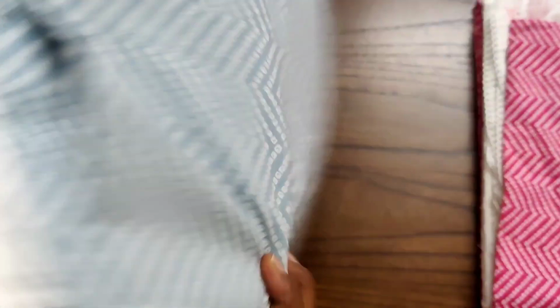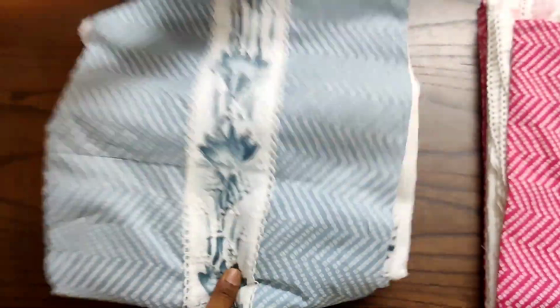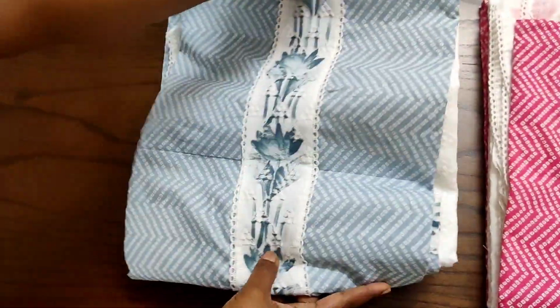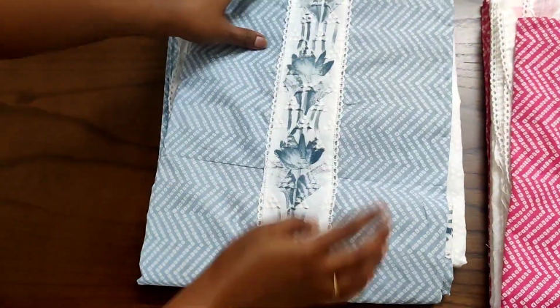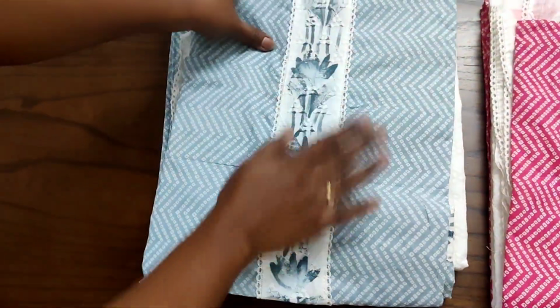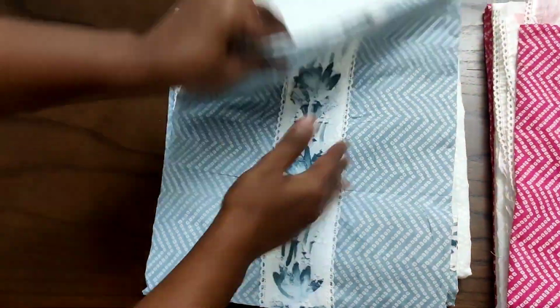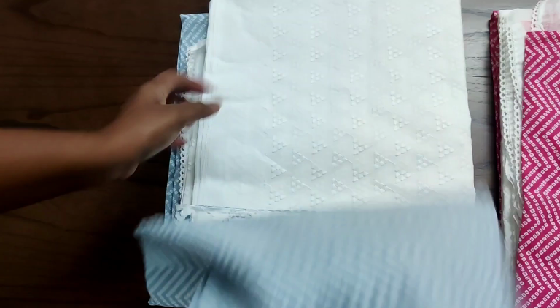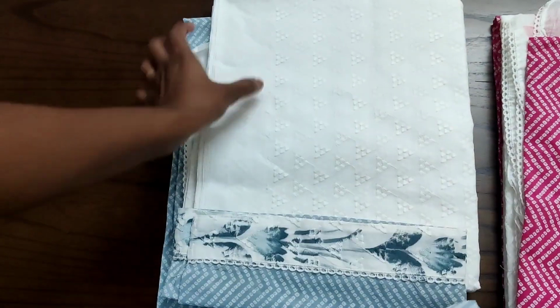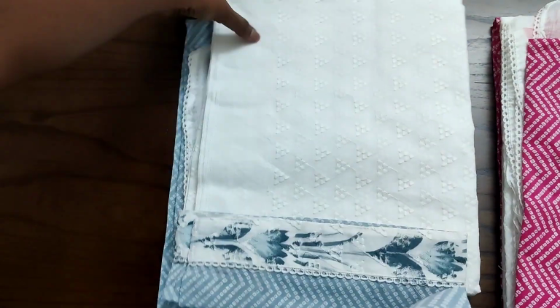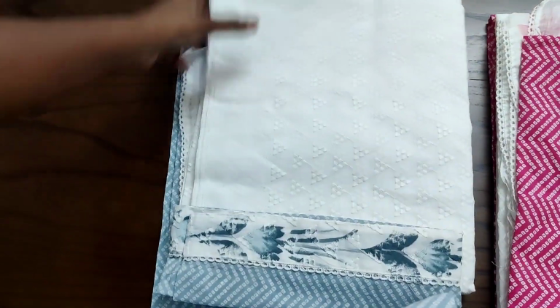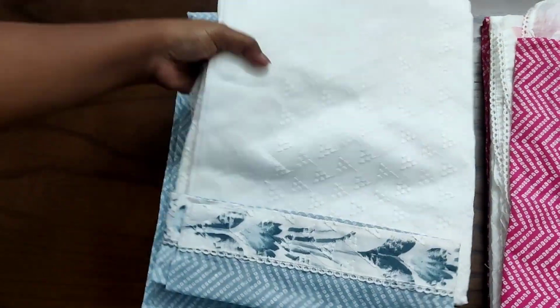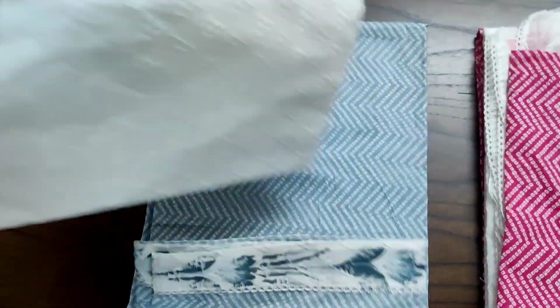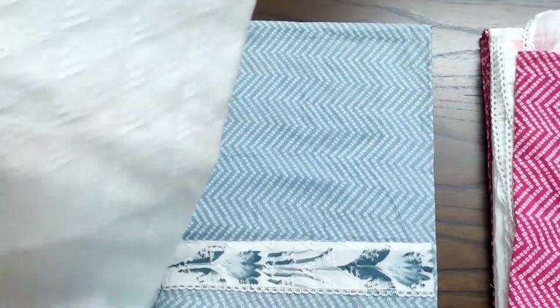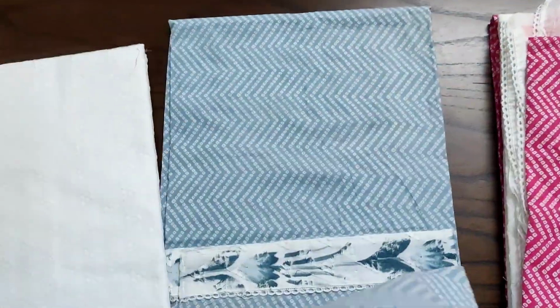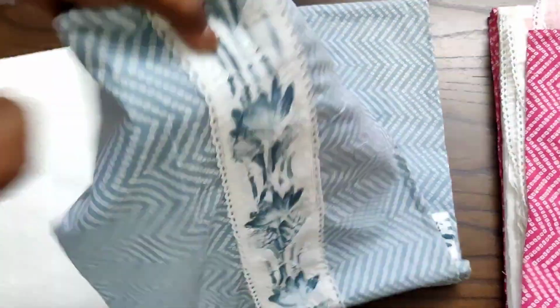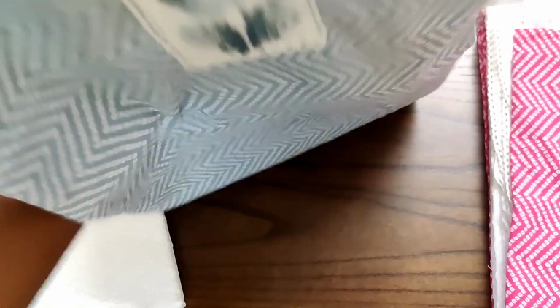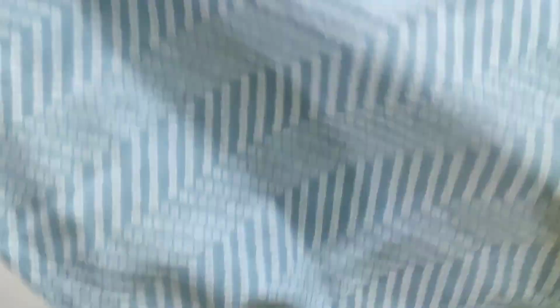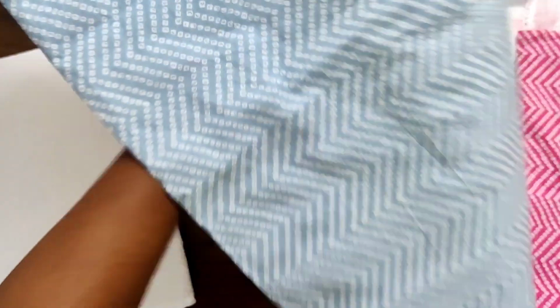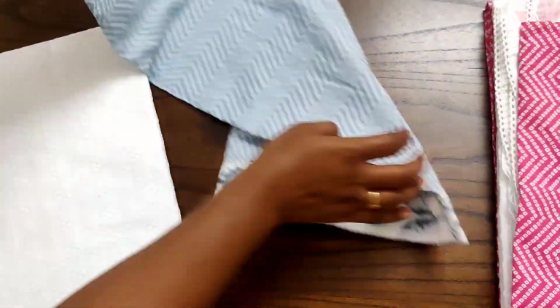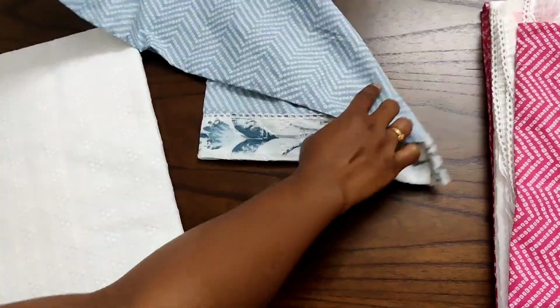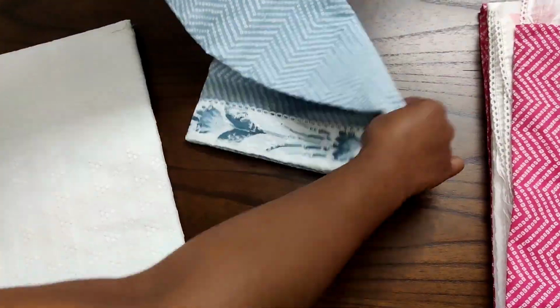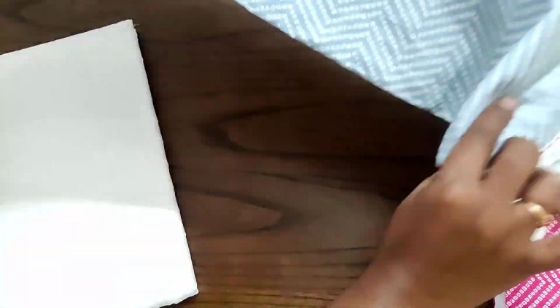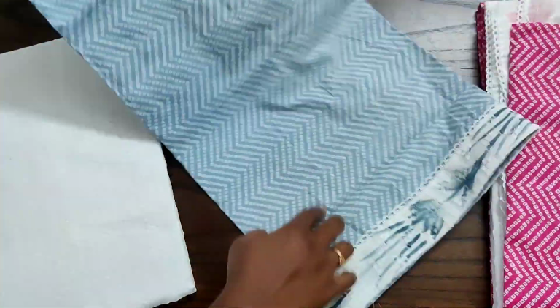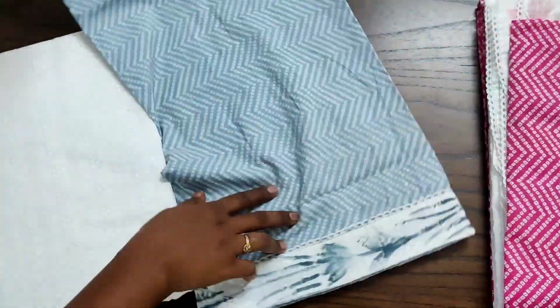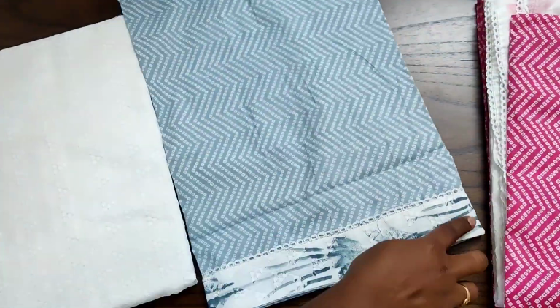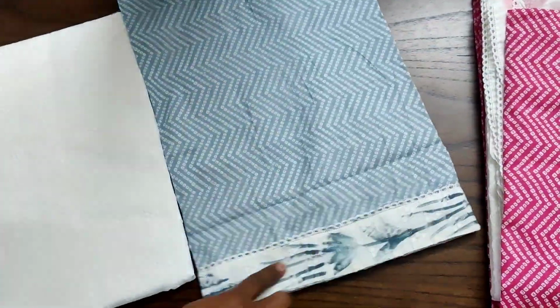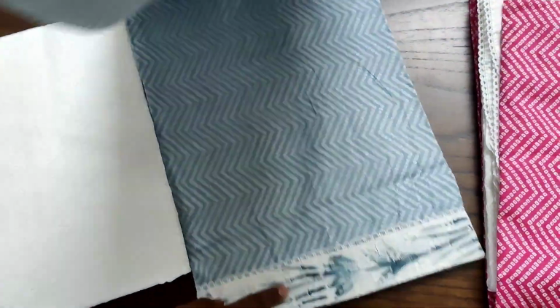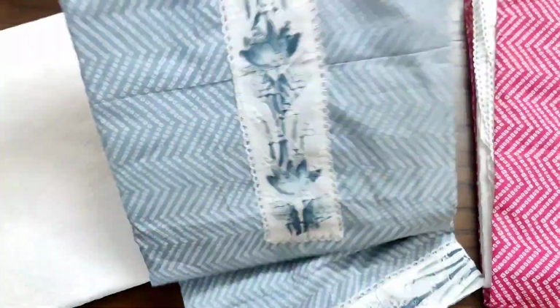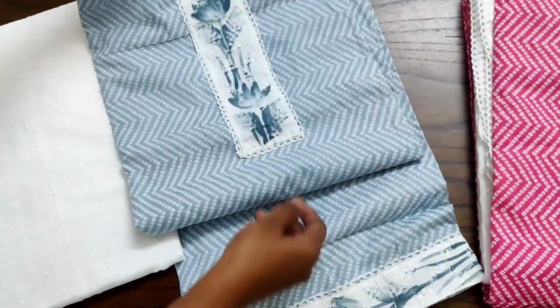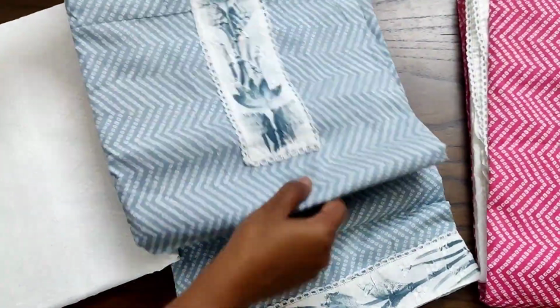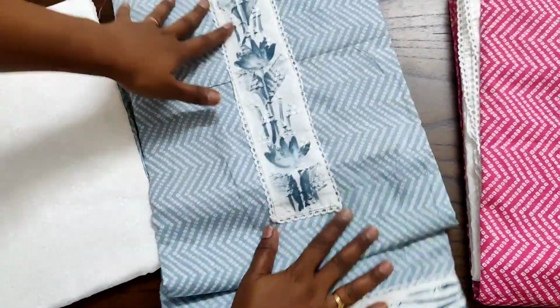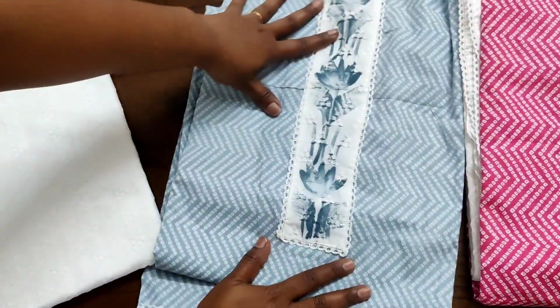Now we are going to show the cotton set again. The cotton set has embroidered crochet tapings on the neck, and here is the back side of the top.